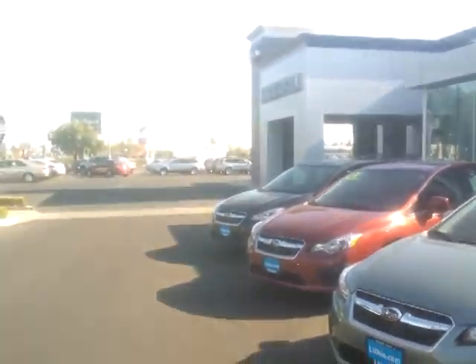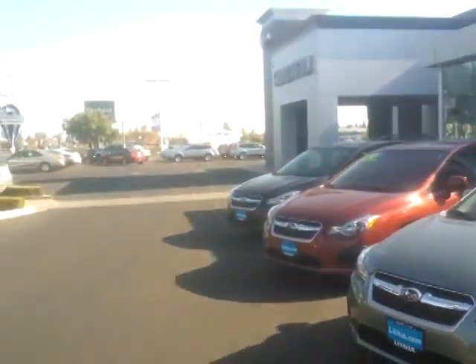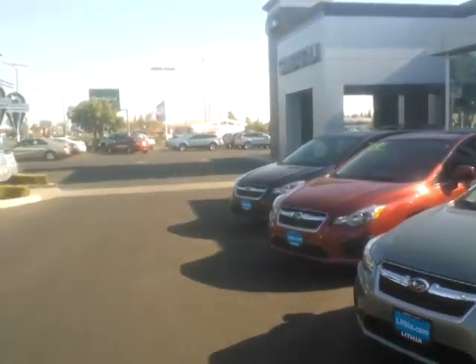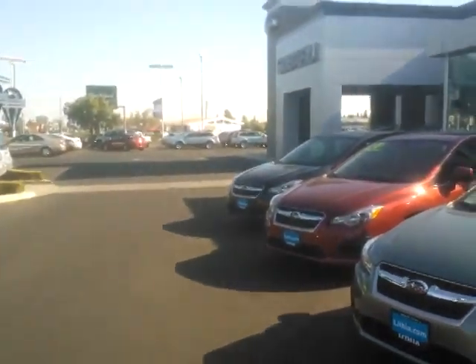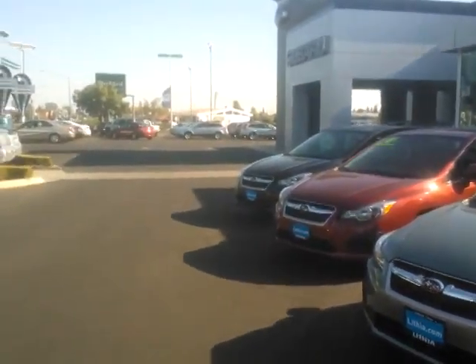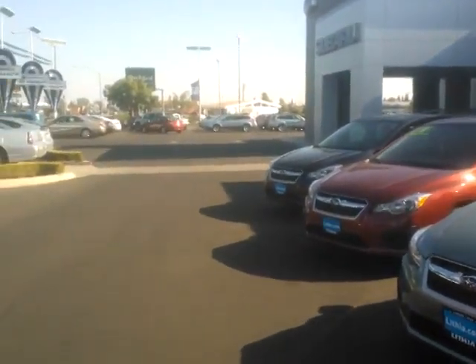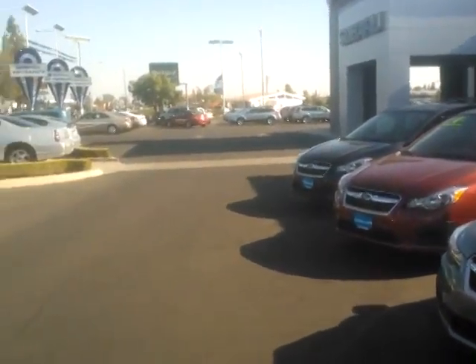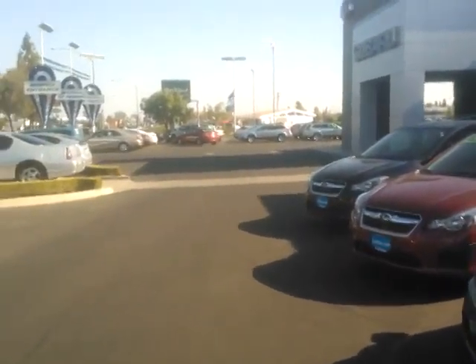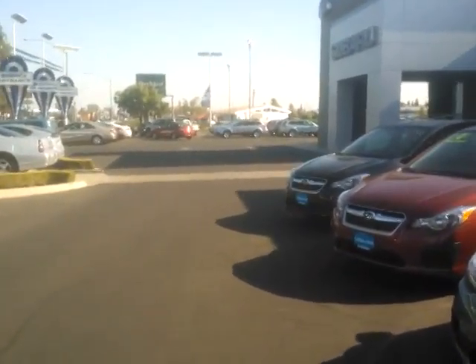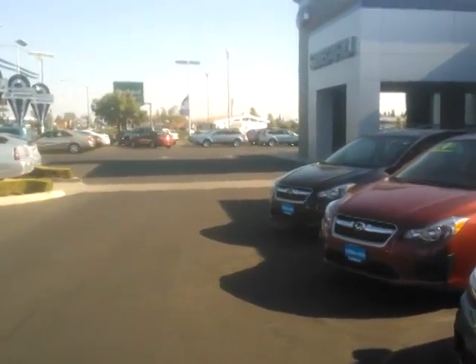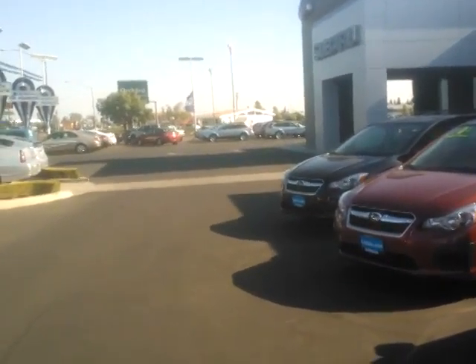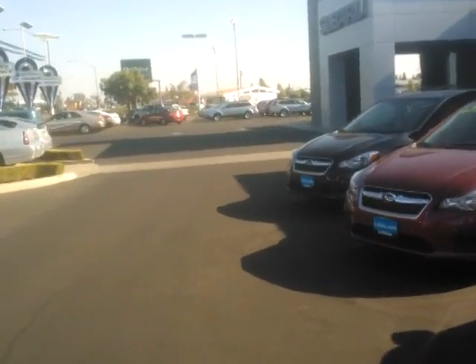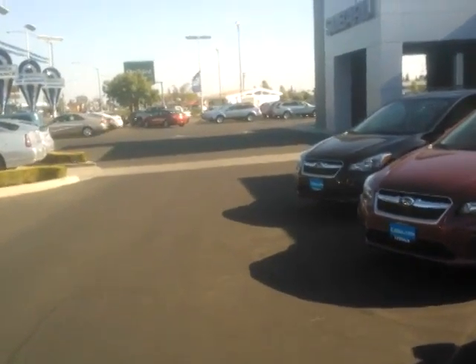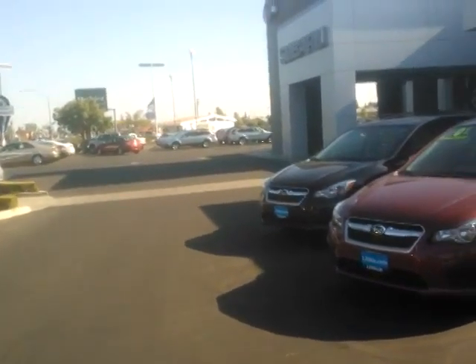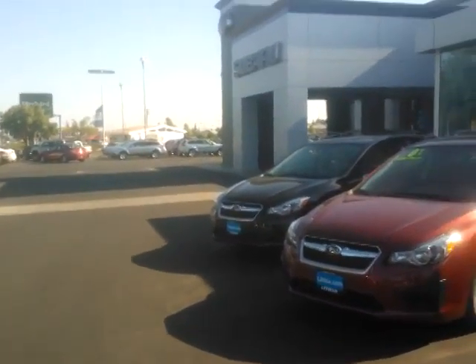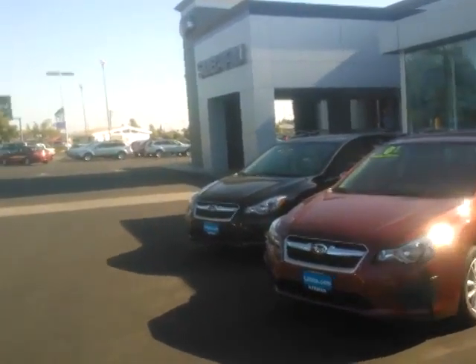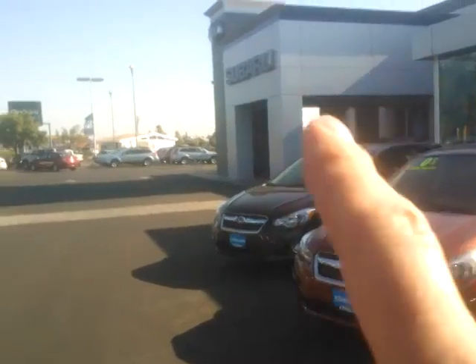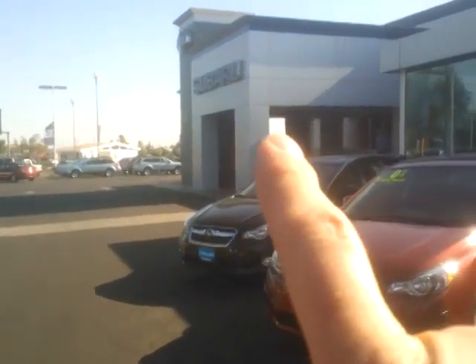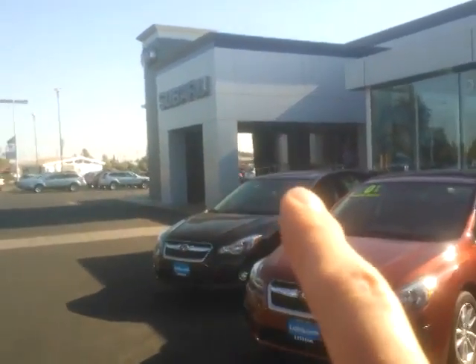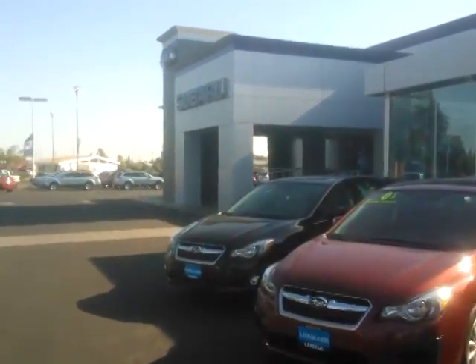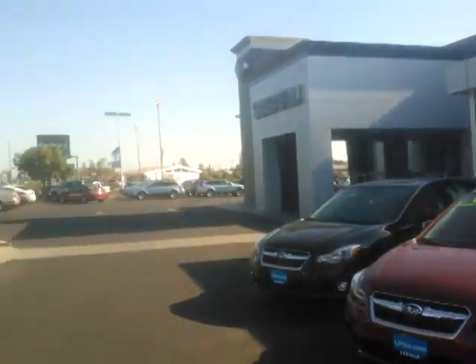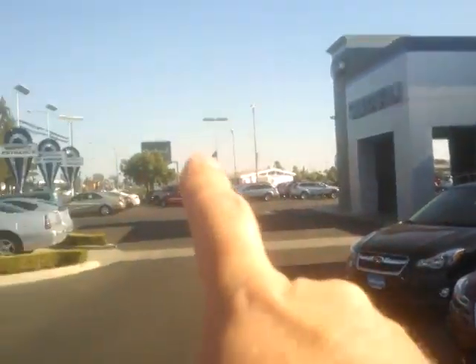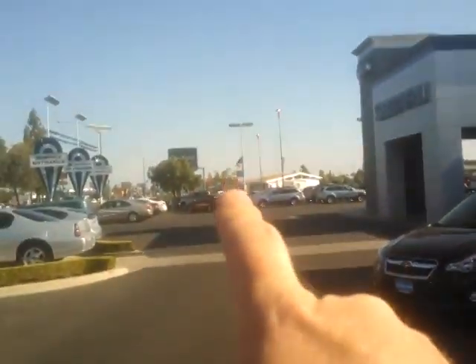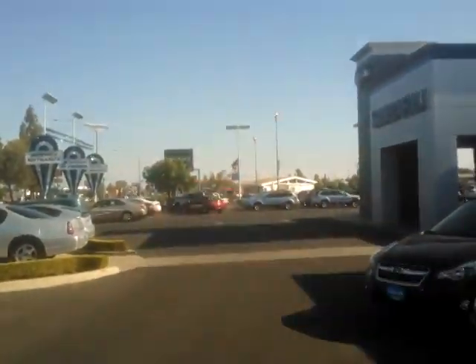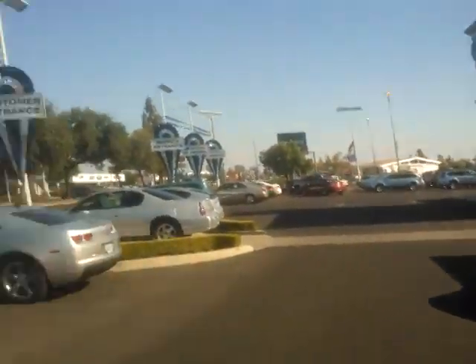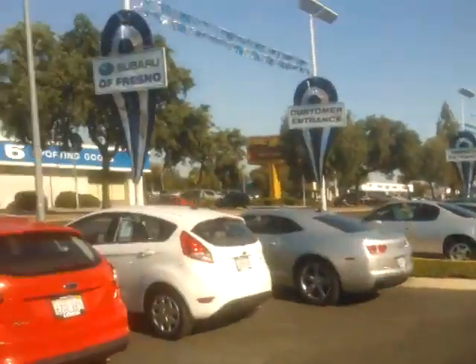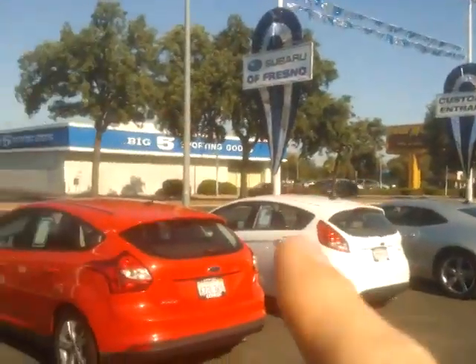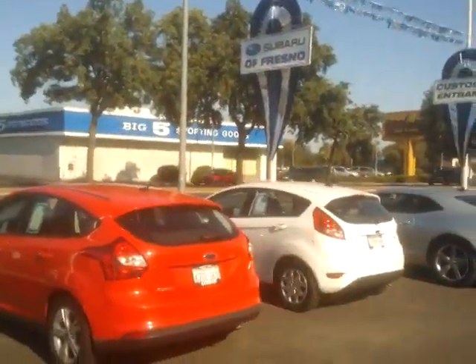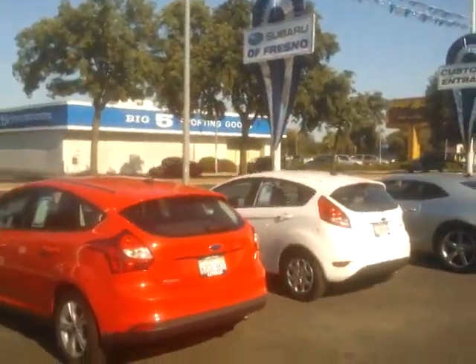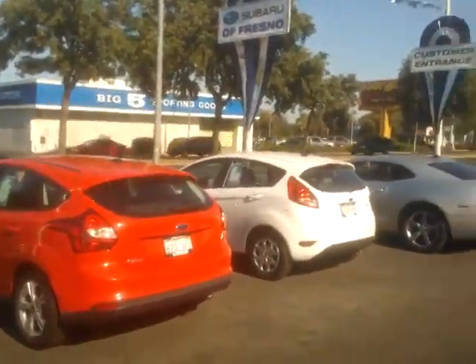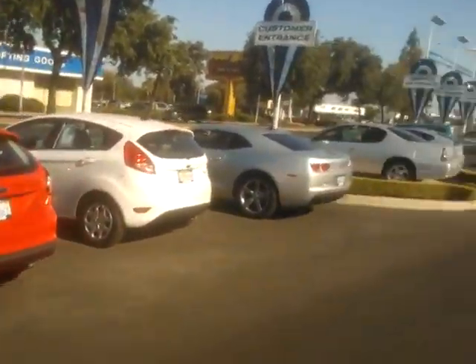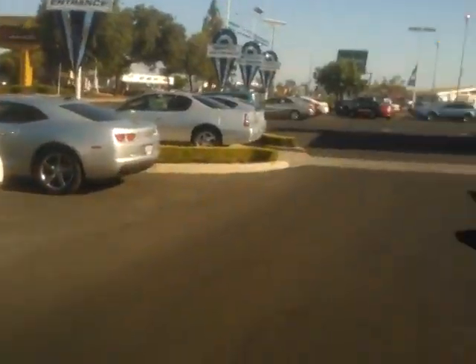Good afternoon, Carol and Brenda. This is Ed Monson, Internet Sales Manager here at Subaru in Fresno, right next to Original Supply Hardware and across the street from Big 5 Sporting Goods.